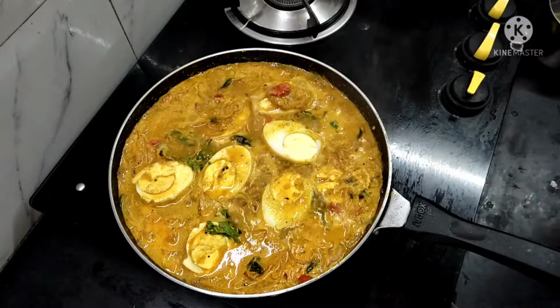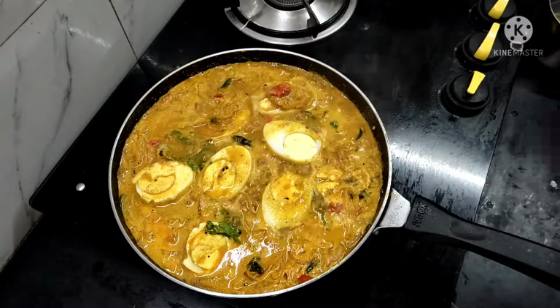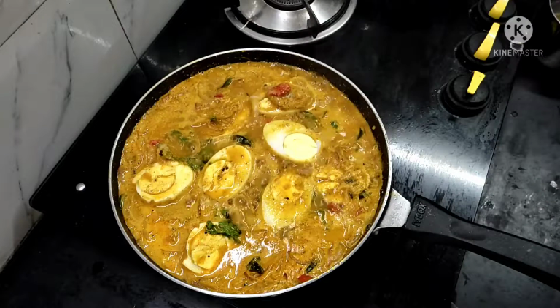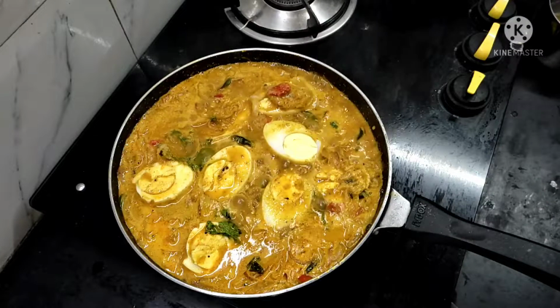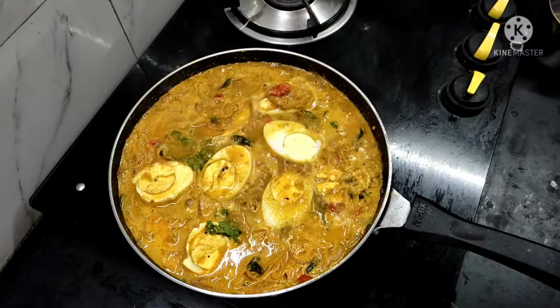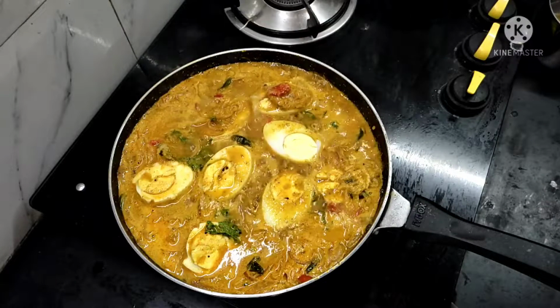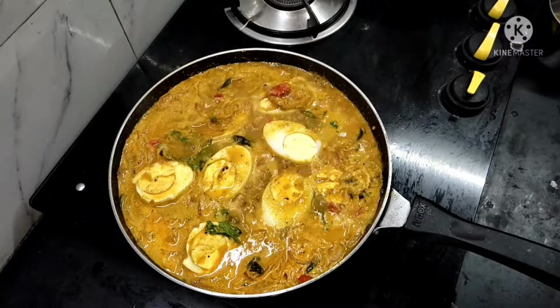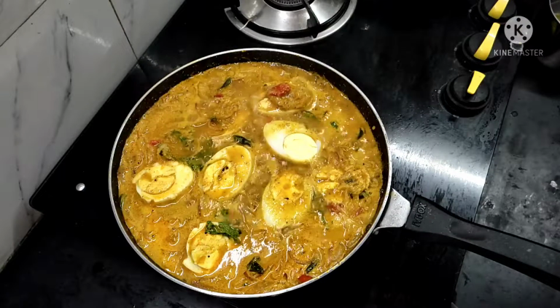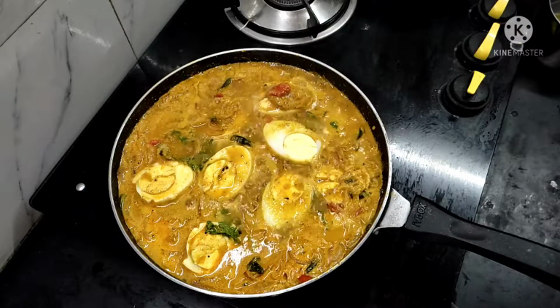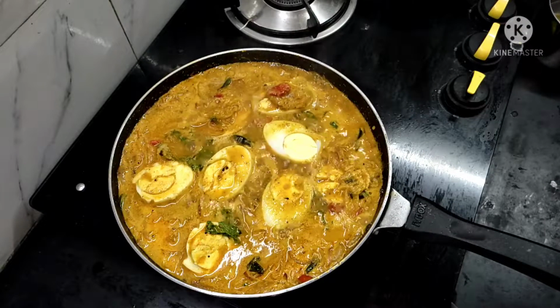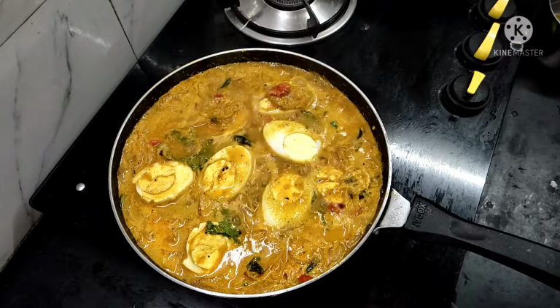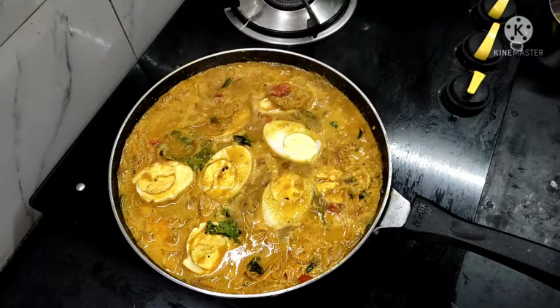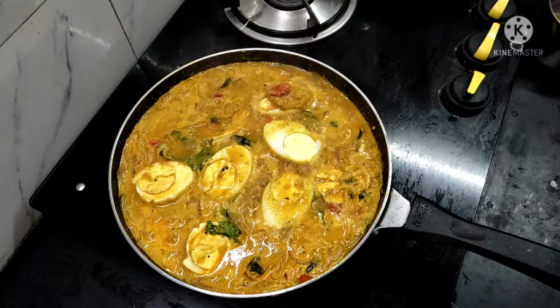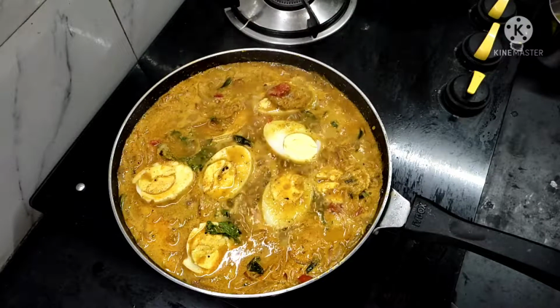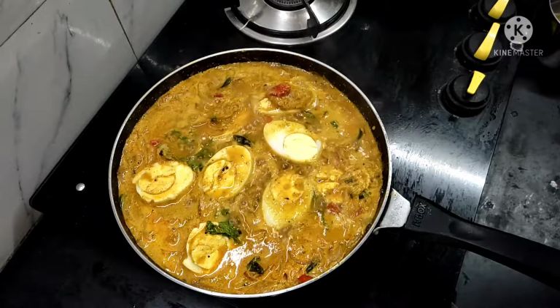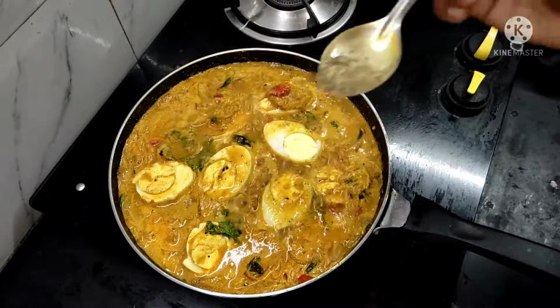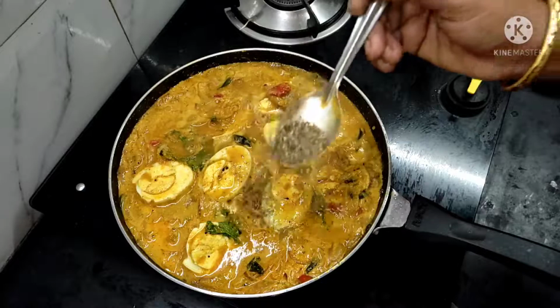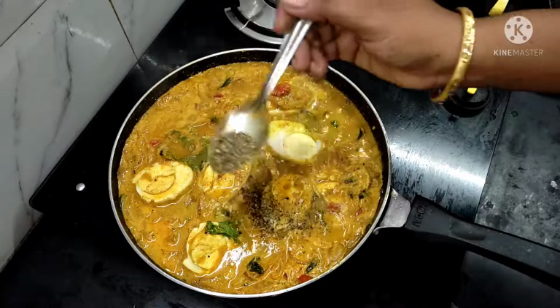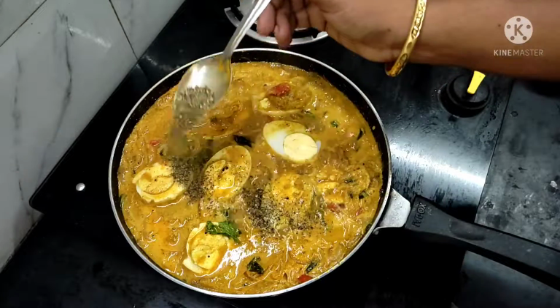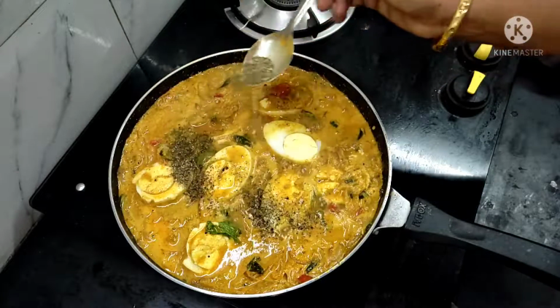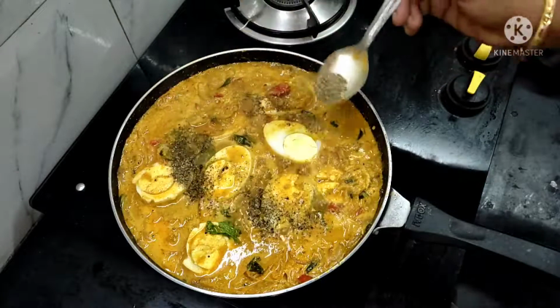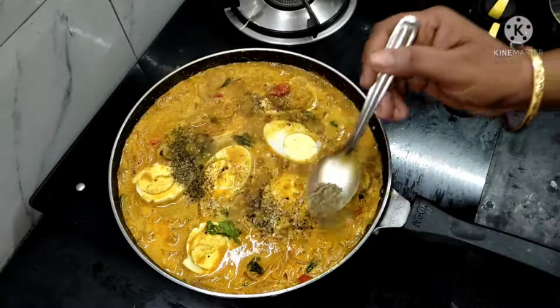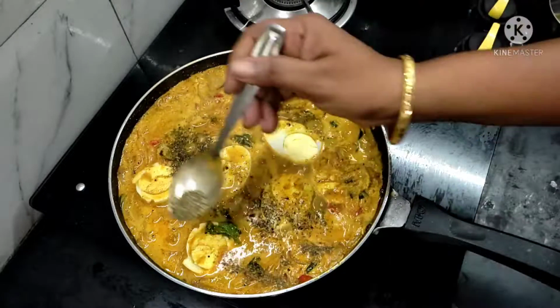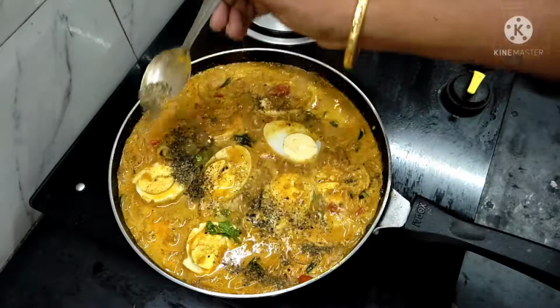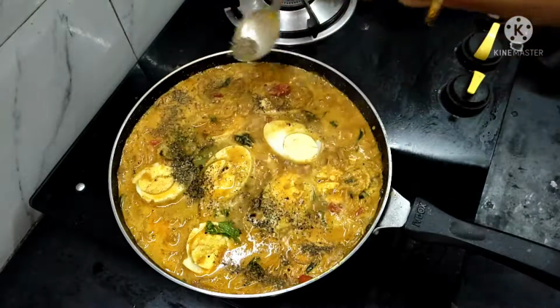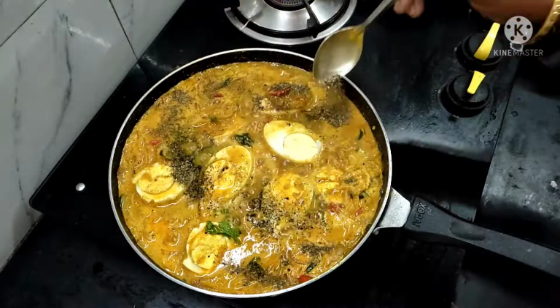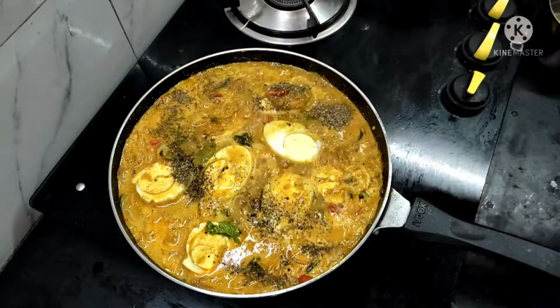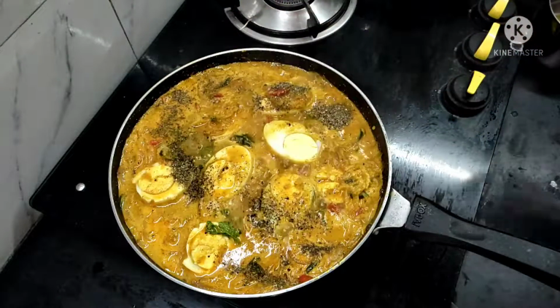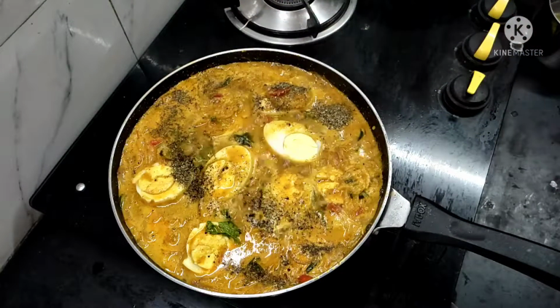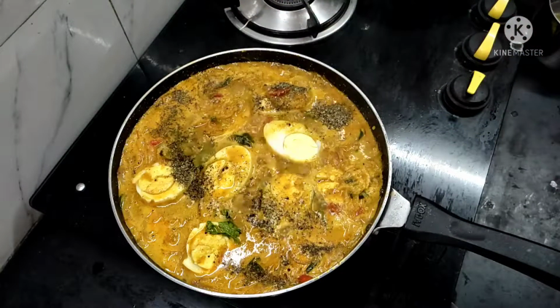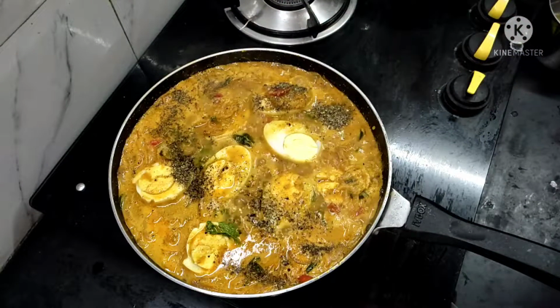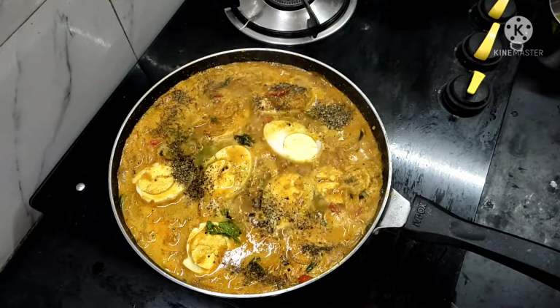This is the last one. The last one will have a good flavor and taste.